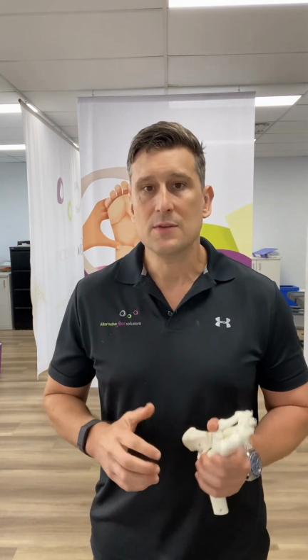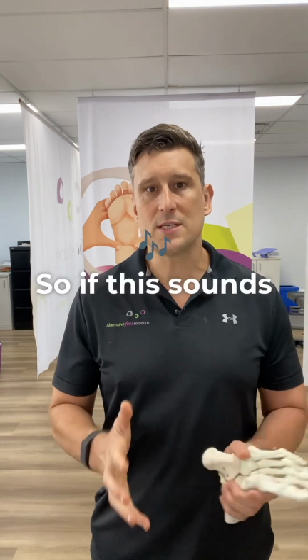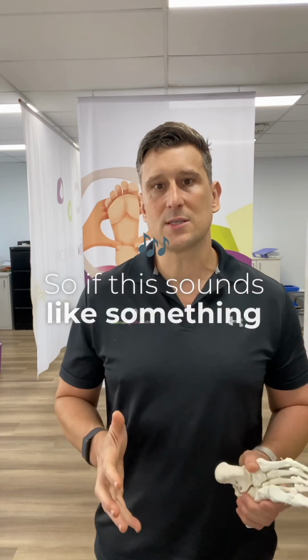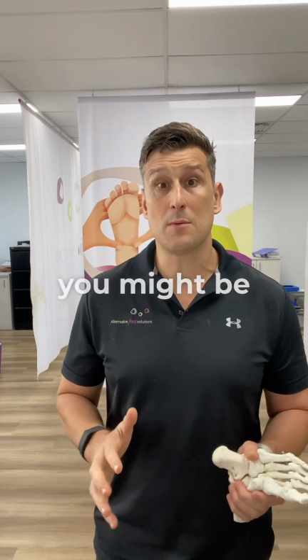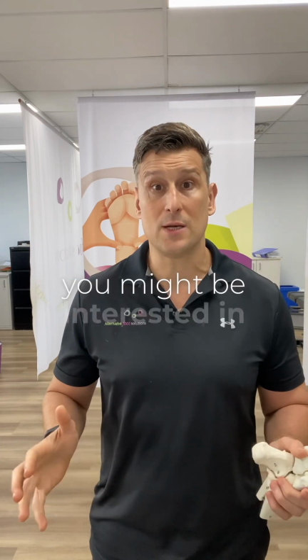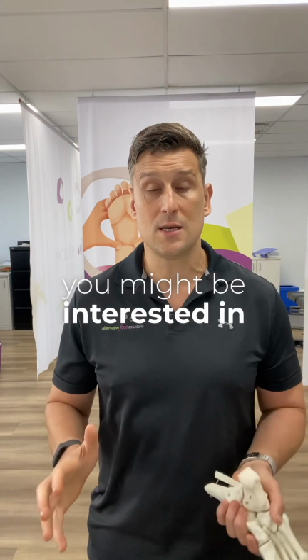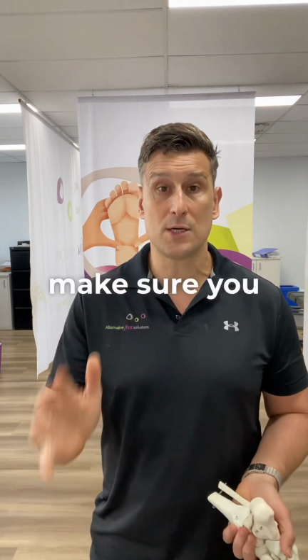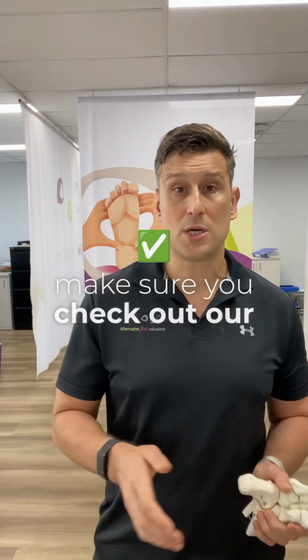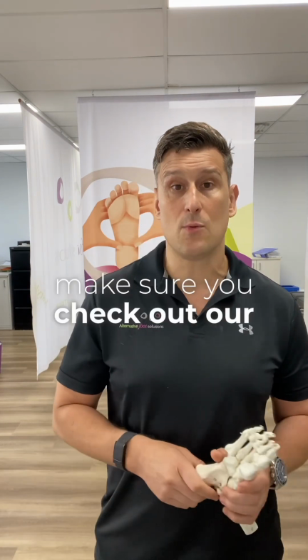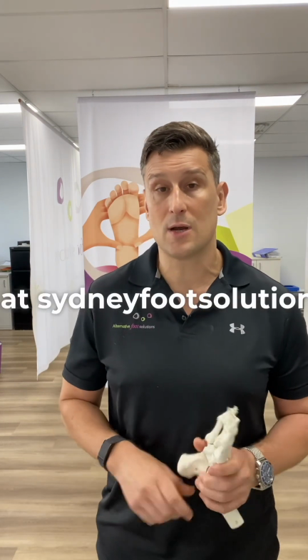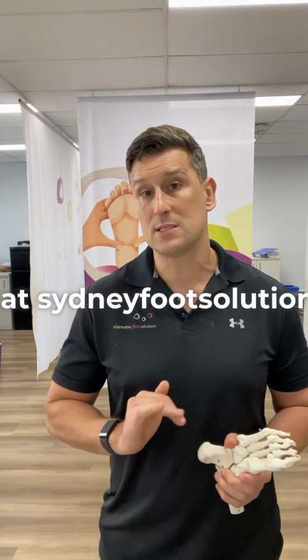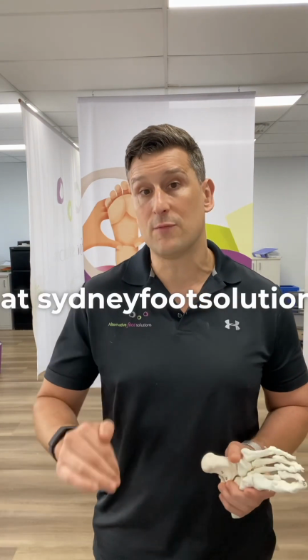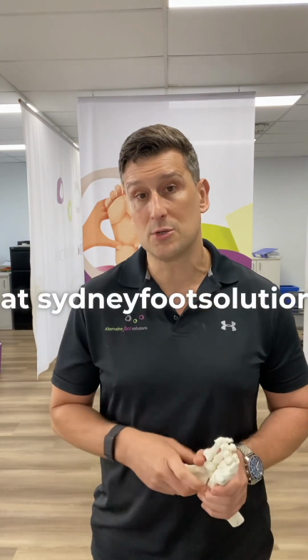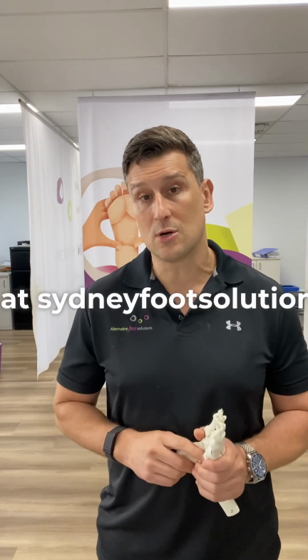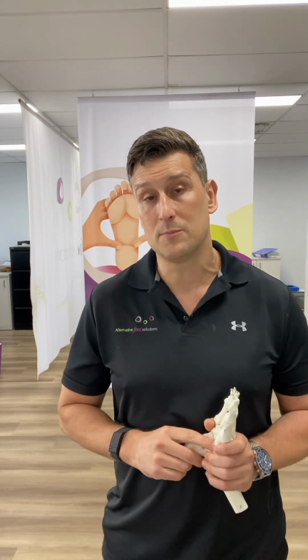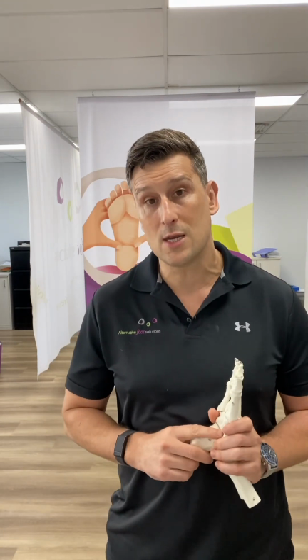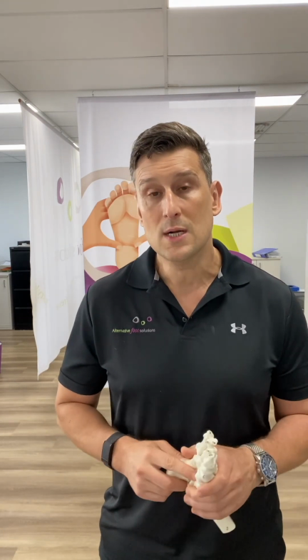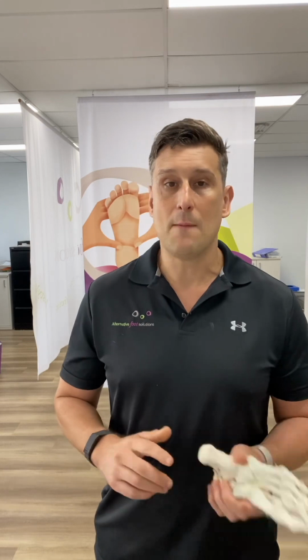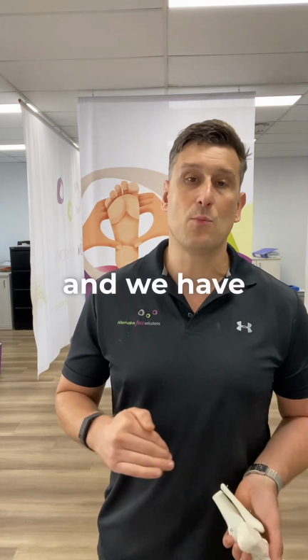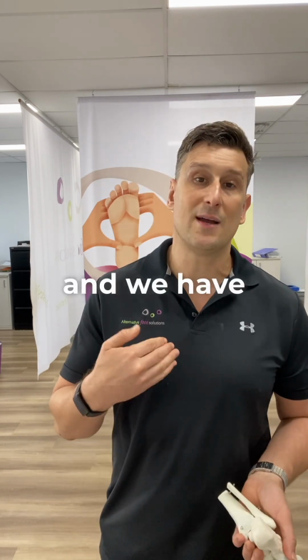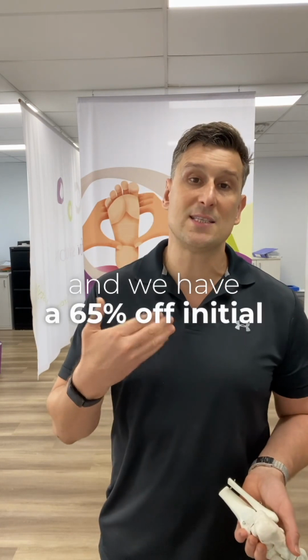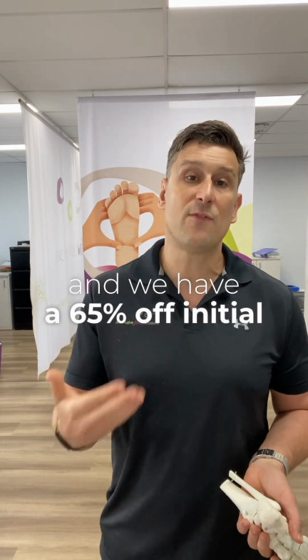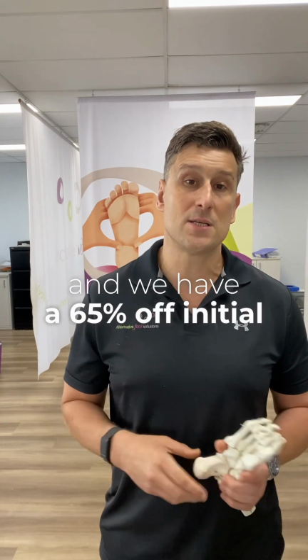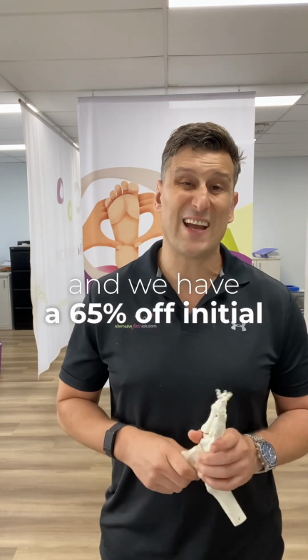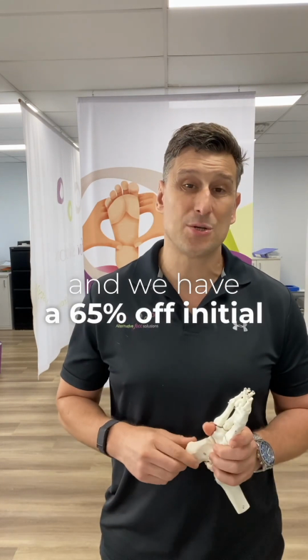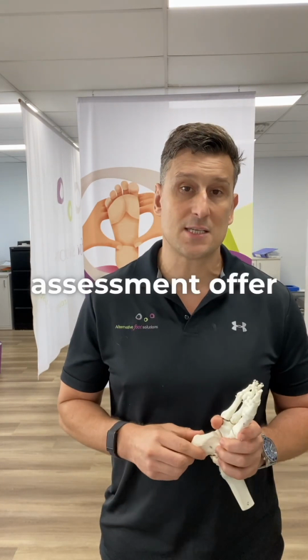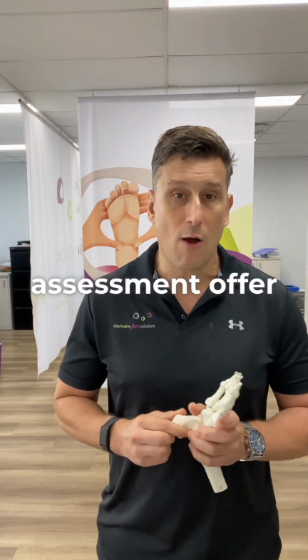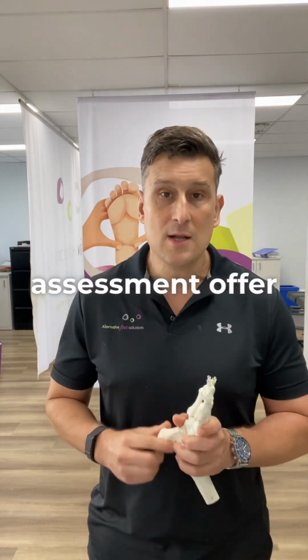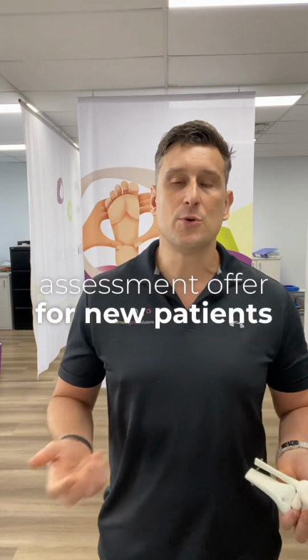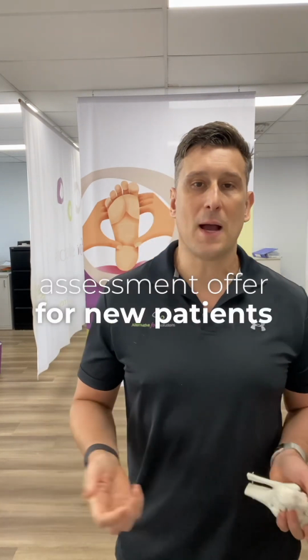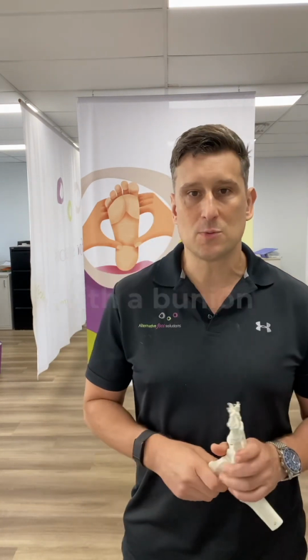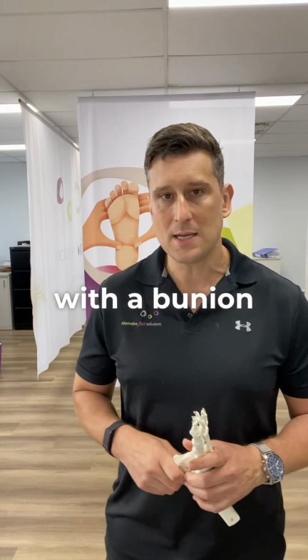If this sounds like something you might be interested in, make sure you check out our website at sydneyfootsolutions.com.au — we have a 65% off initial assessment offer for new patients with a bunion.